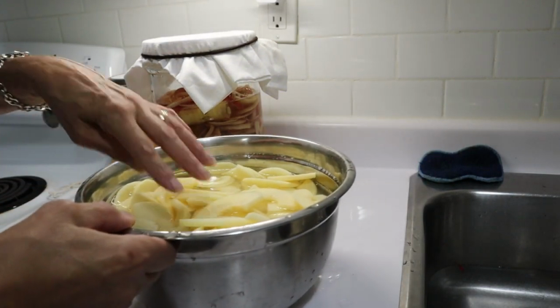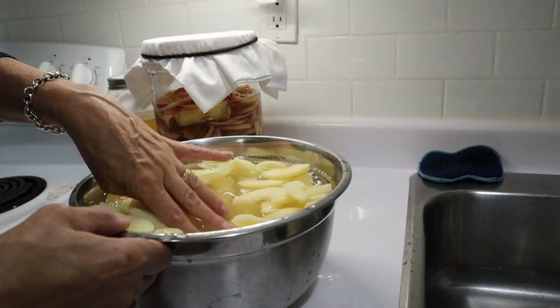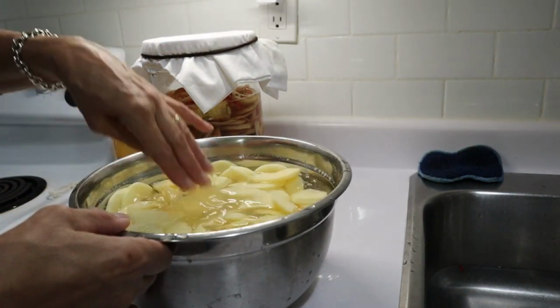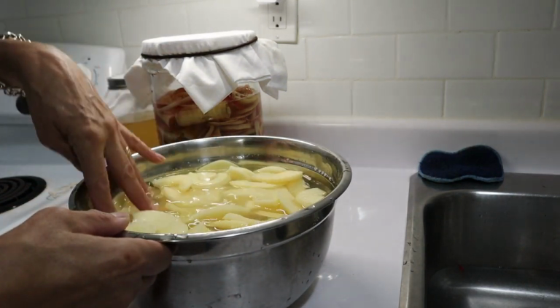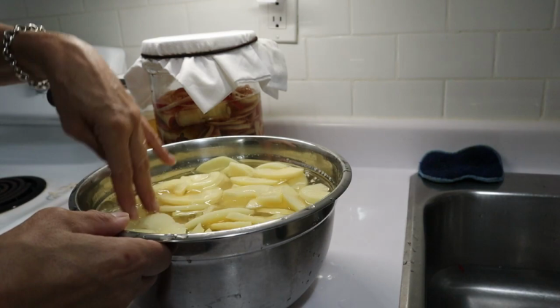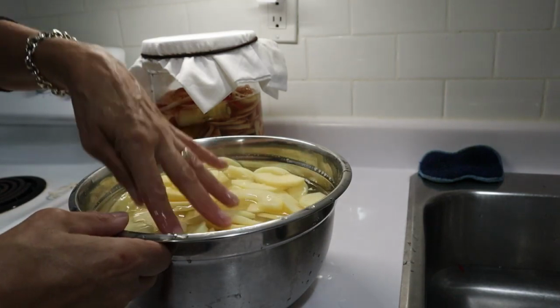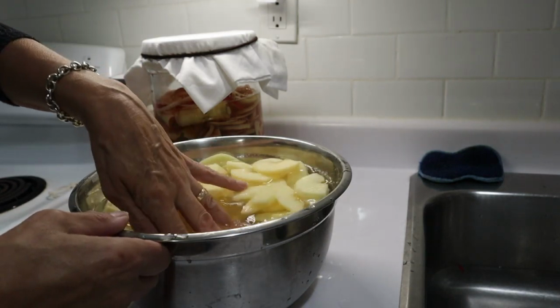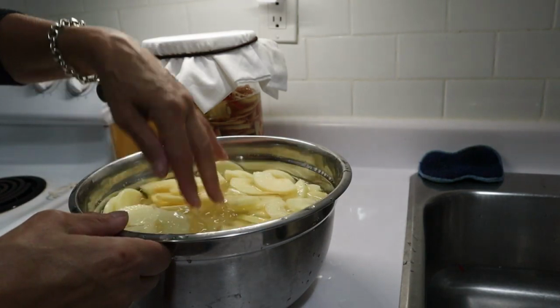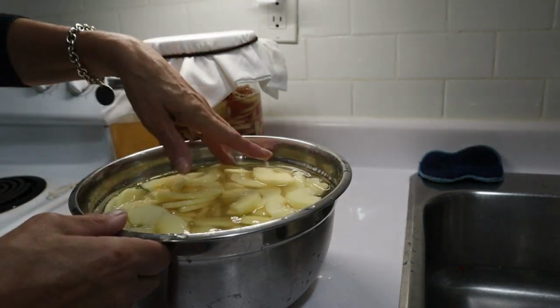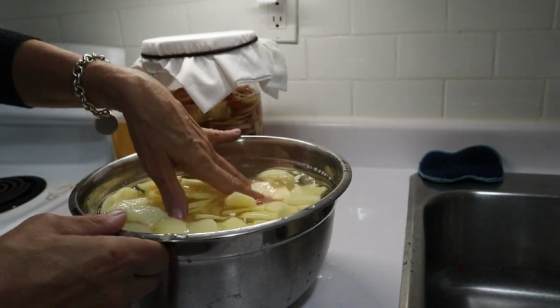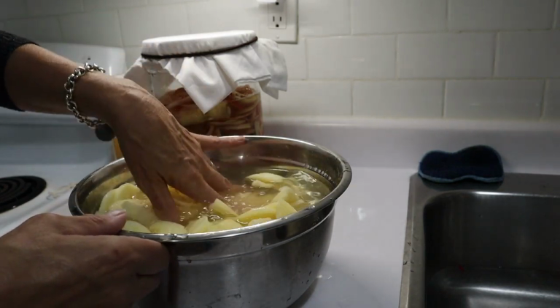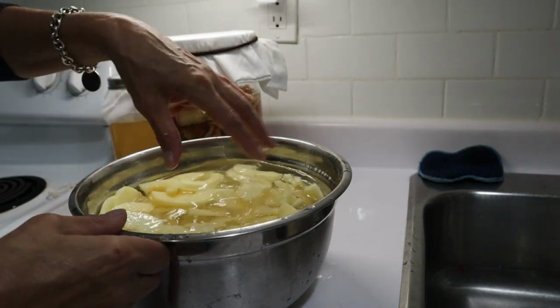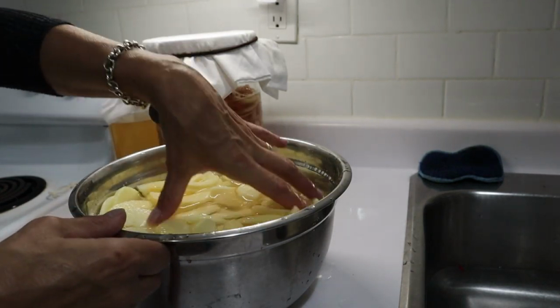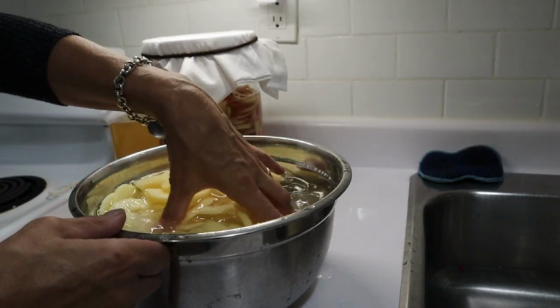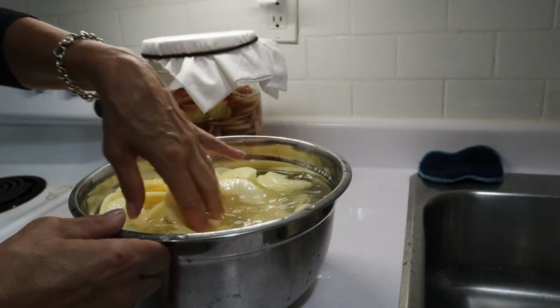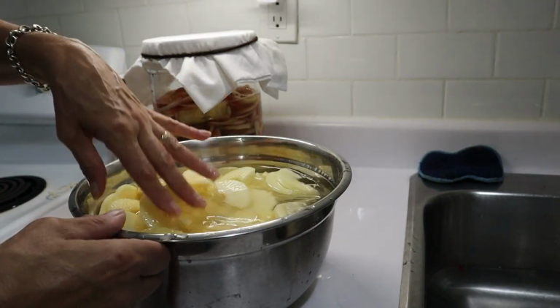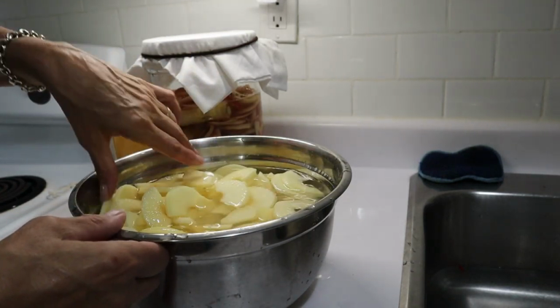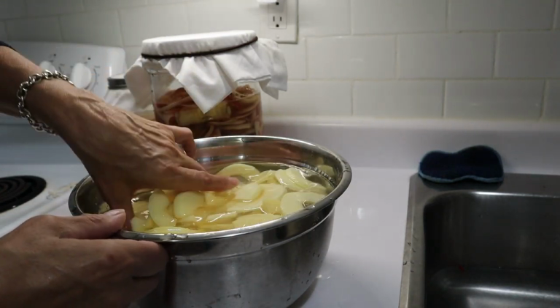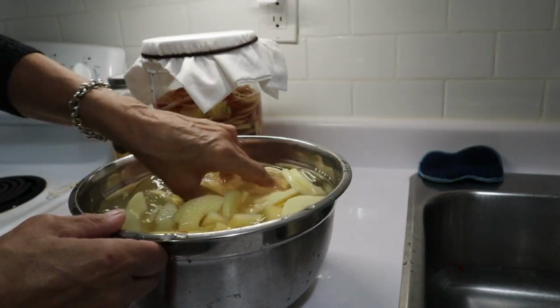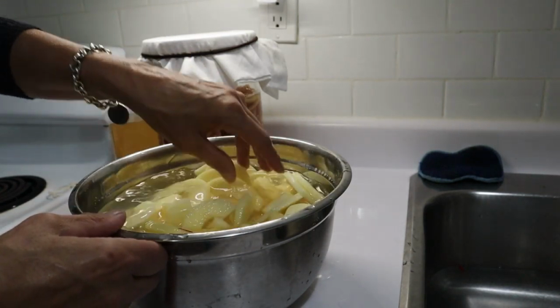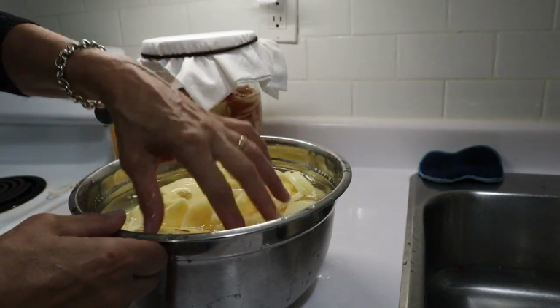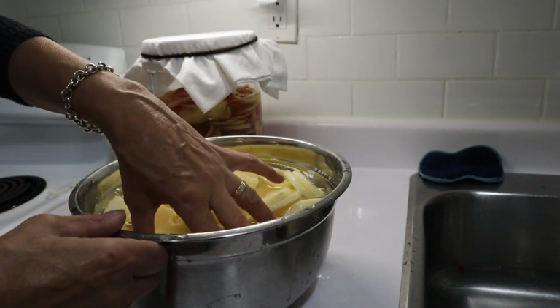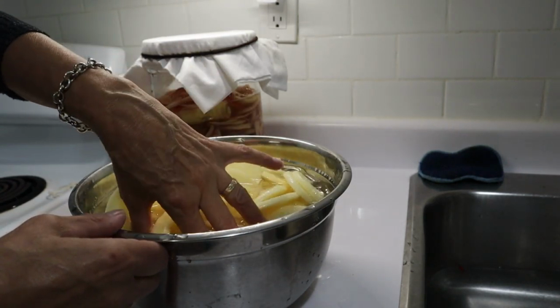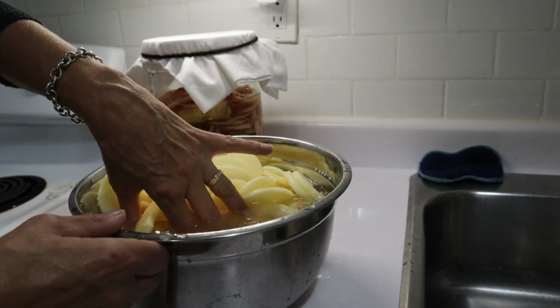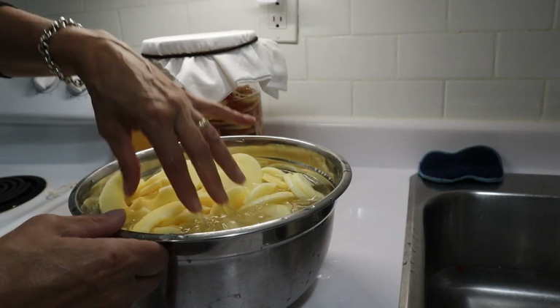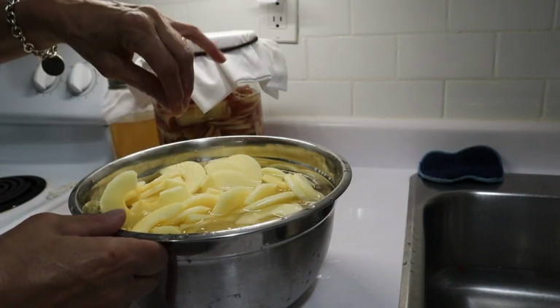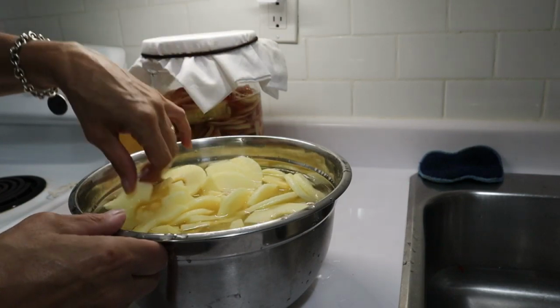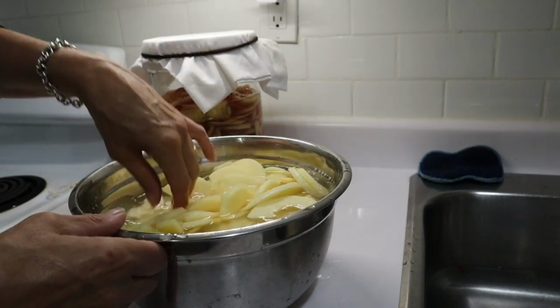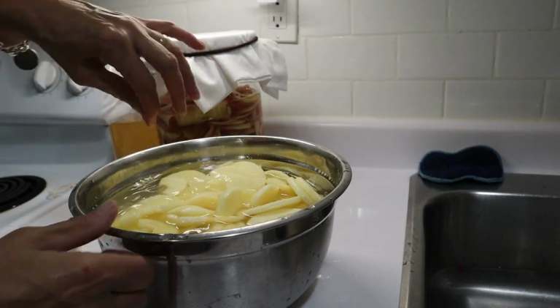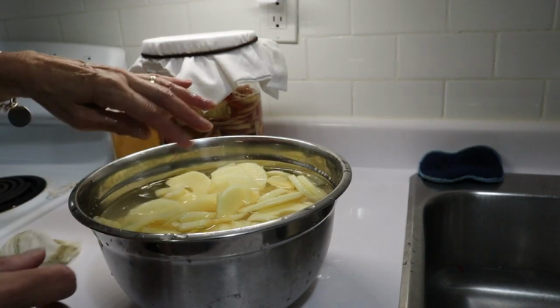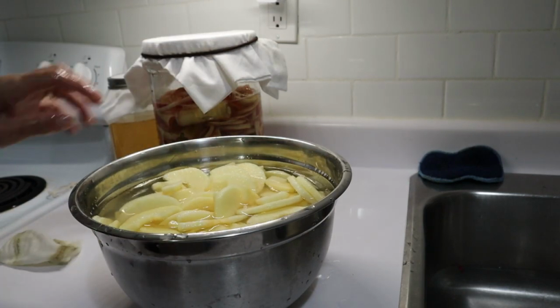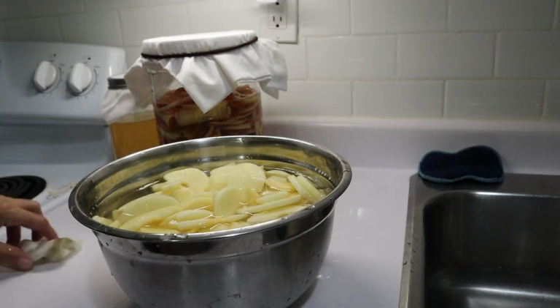The overflow apples are left in the vinegar water so they don't turn brown, and hopefully within a few hours I'll be able to put these on the dehydrator as well. Next time I will not cut so many at once.